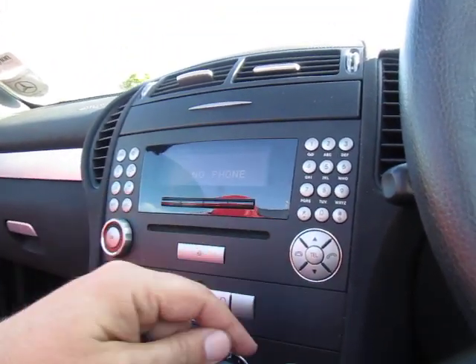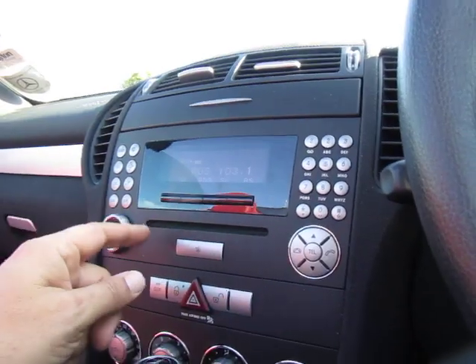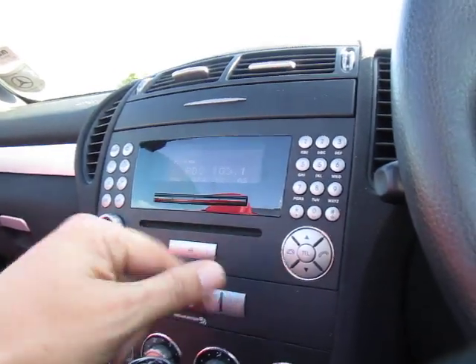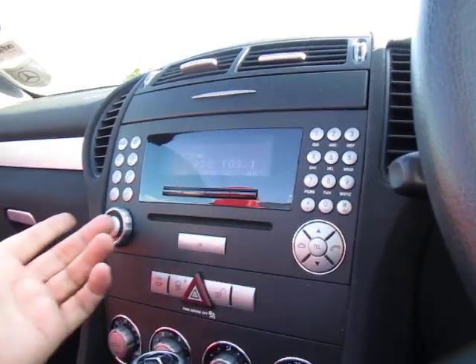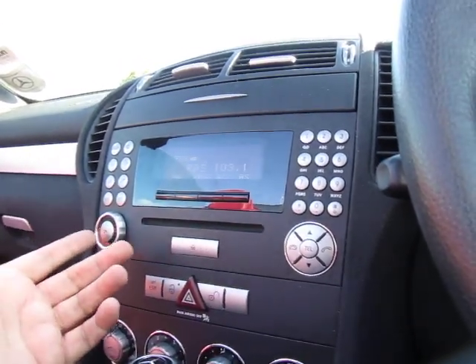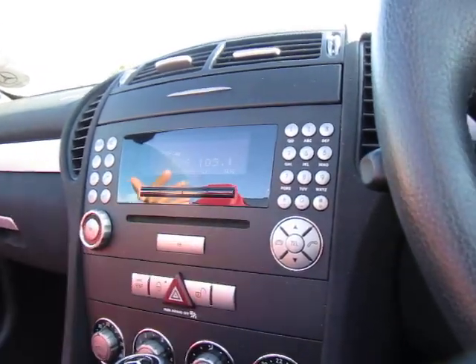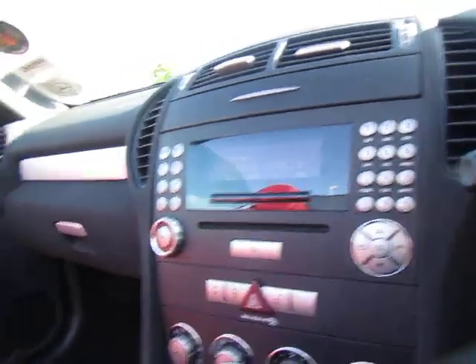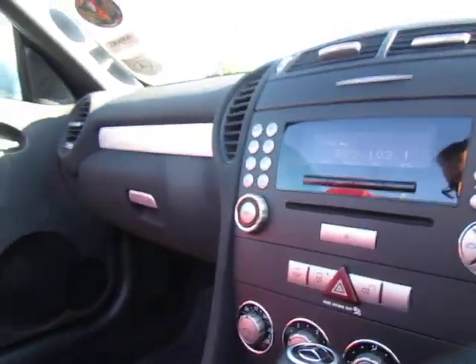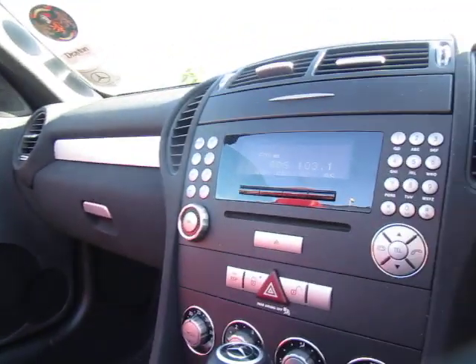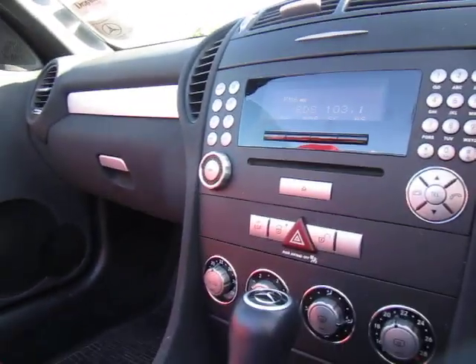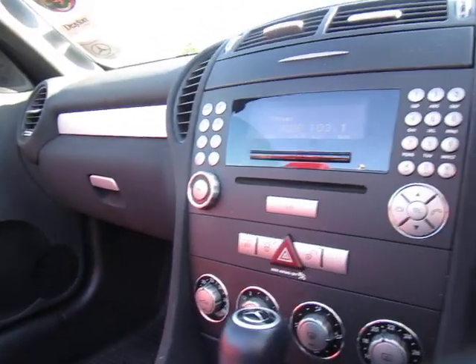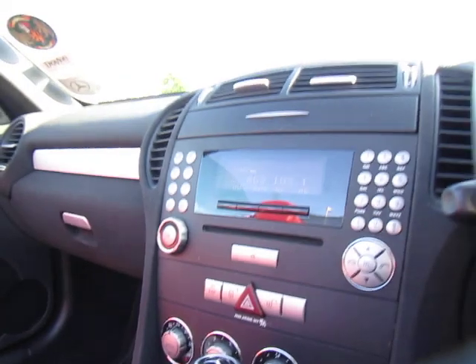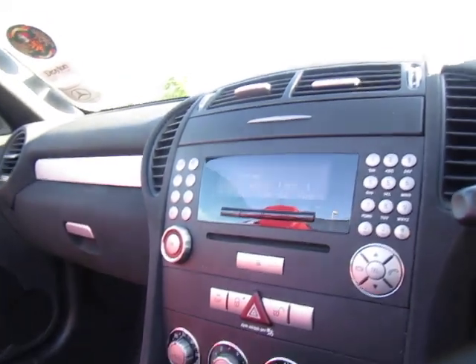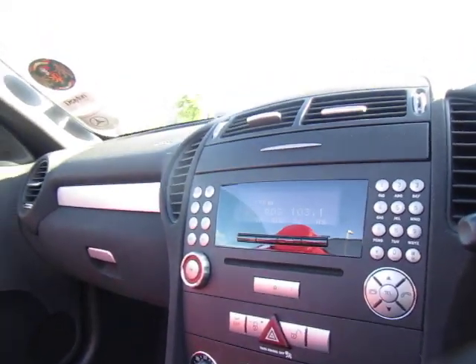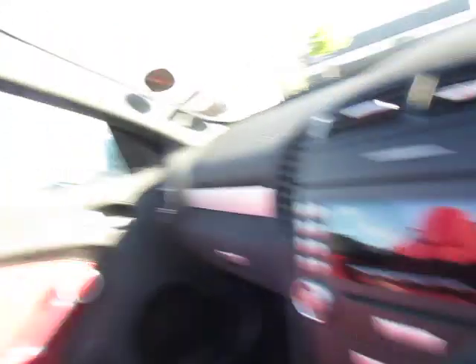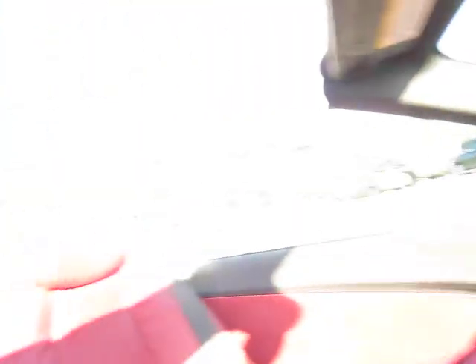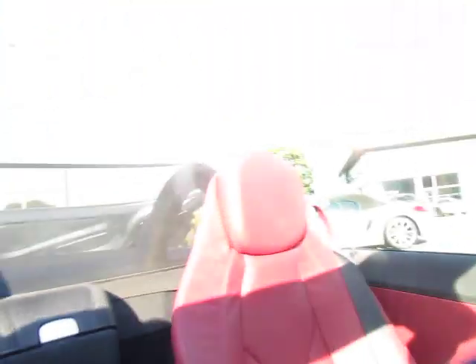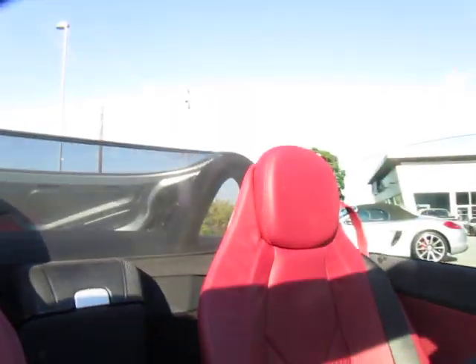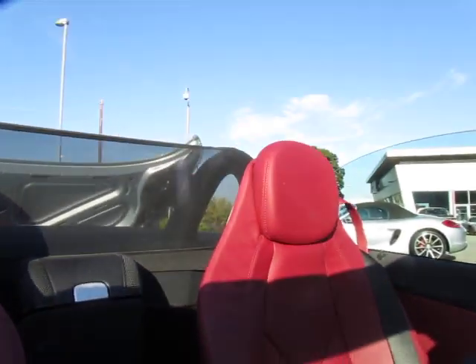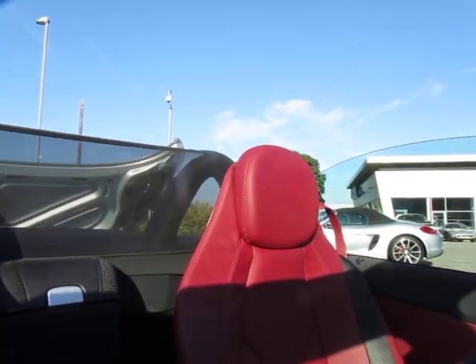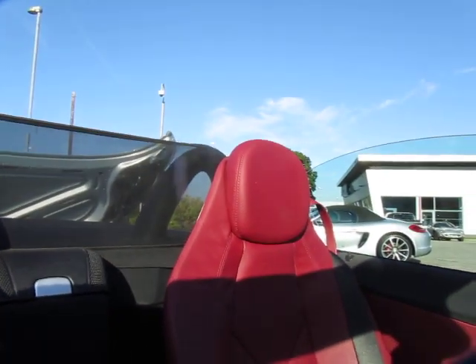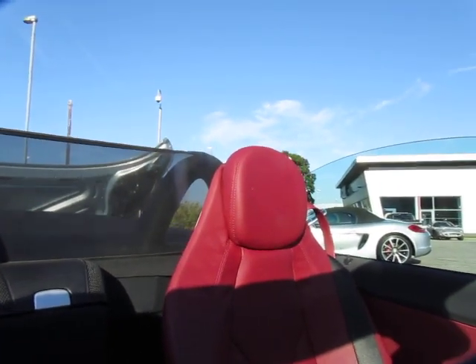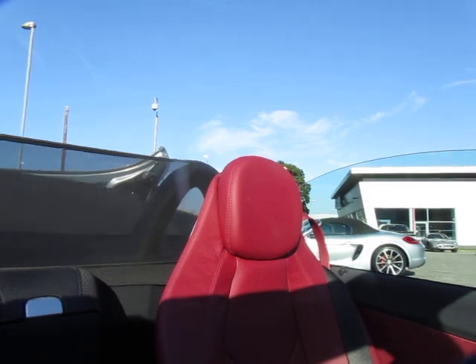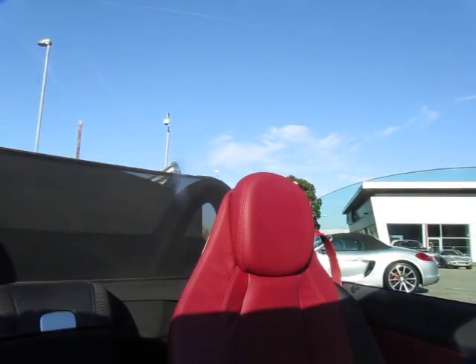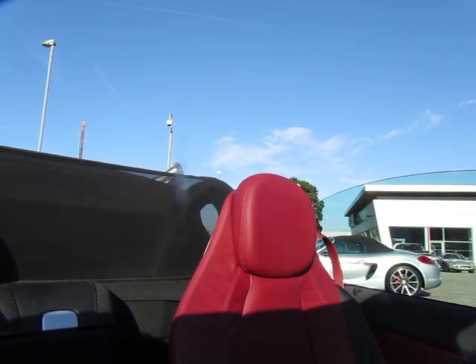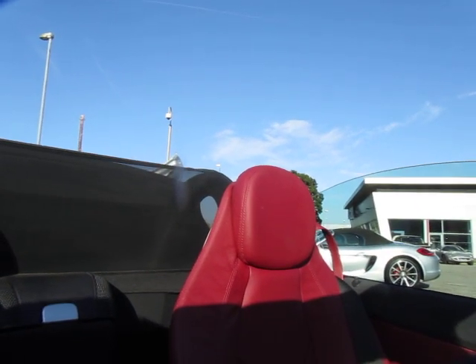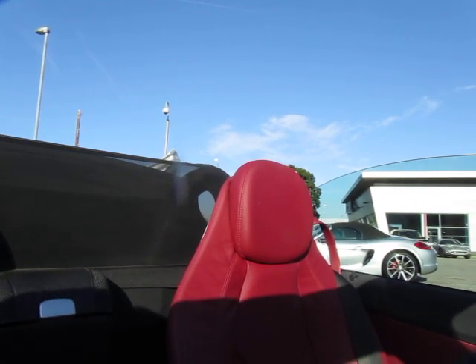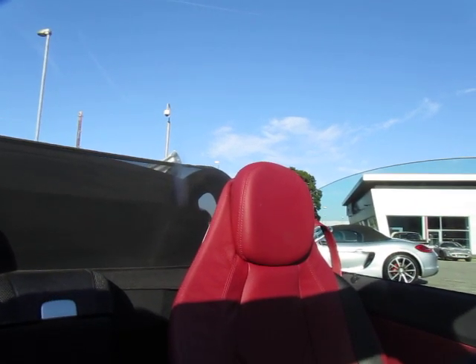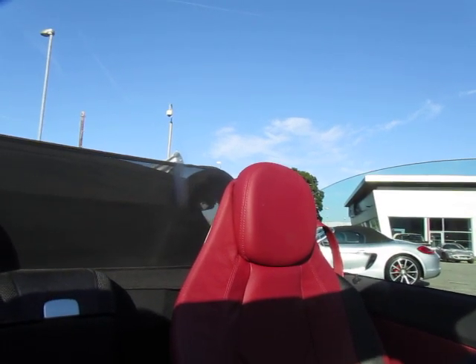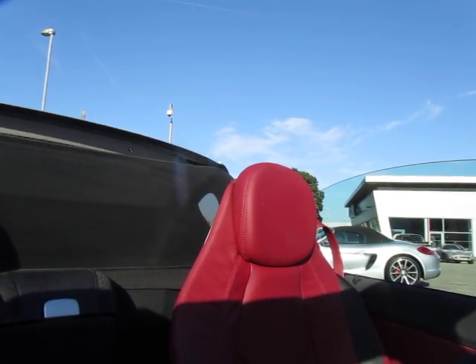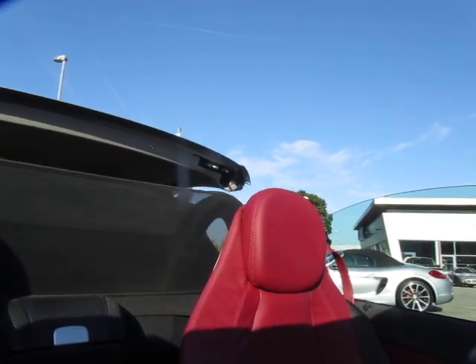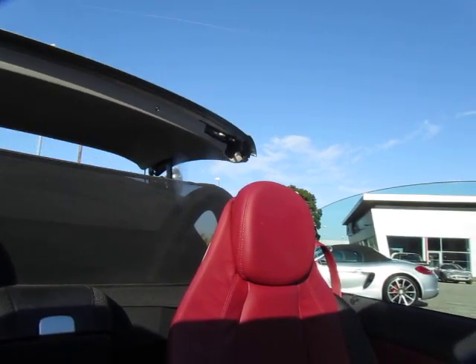I'm just checking if we've got a telephone module — no phone attached. I'm not sure if that means no Bluetooth or just no phone, but there you go. I'll just shut the roof so we can see that's all in full working order, and I'll just show you the hood so you know there's no damage on there.